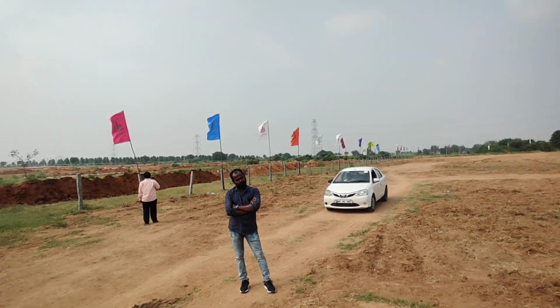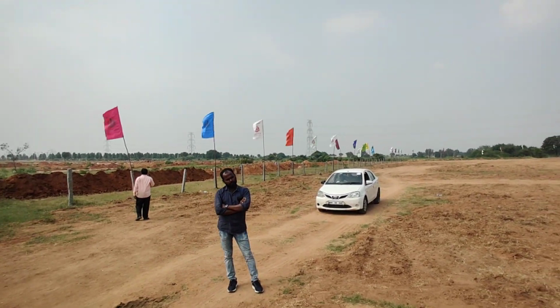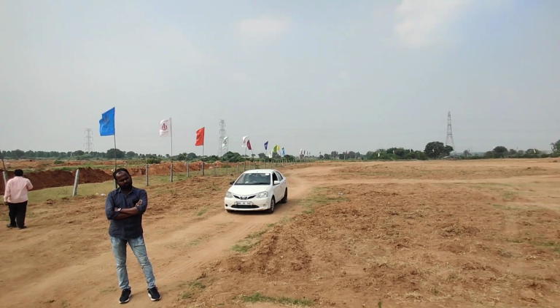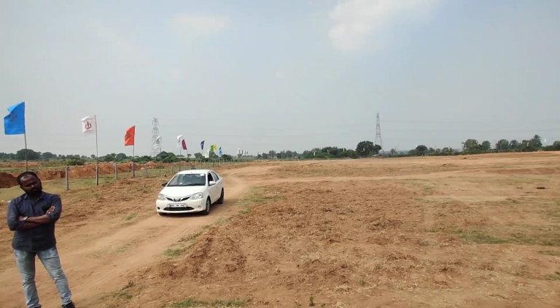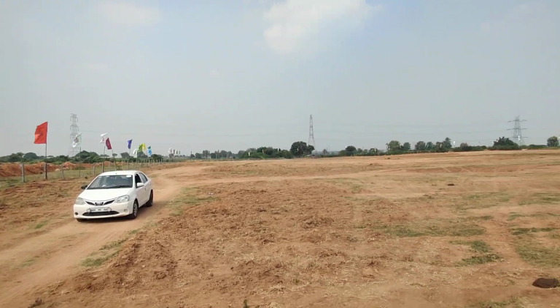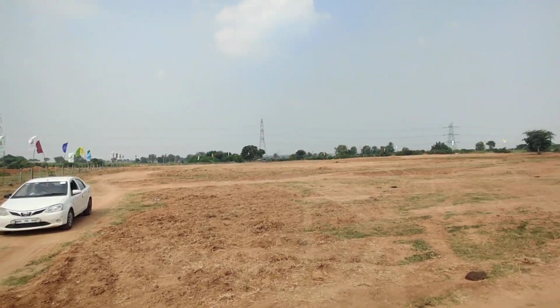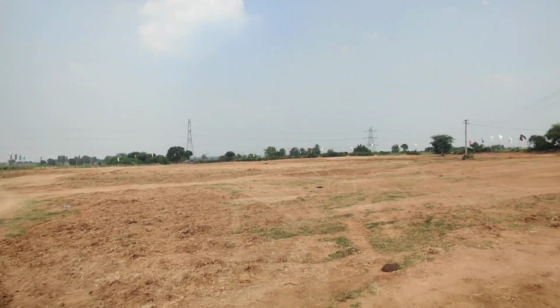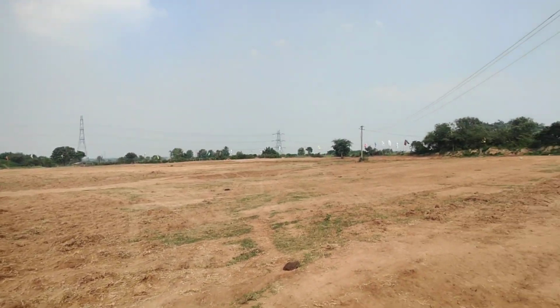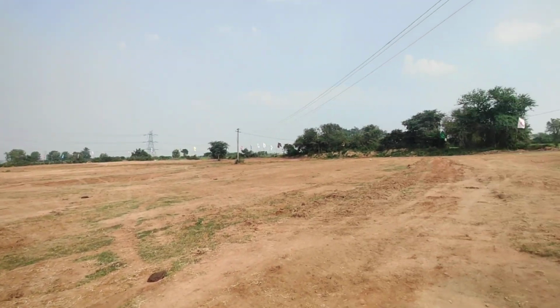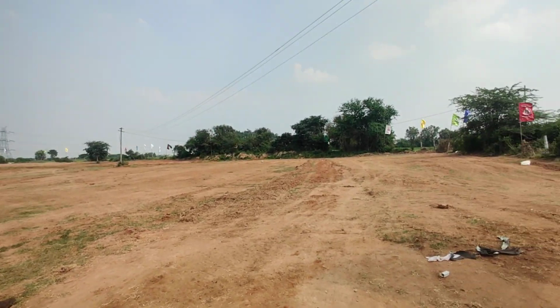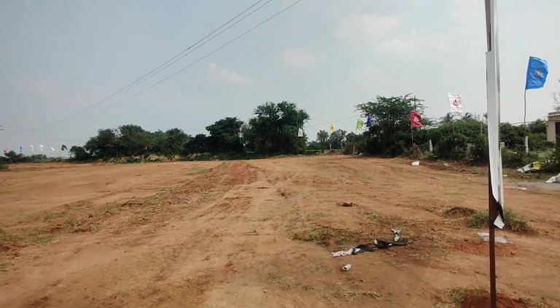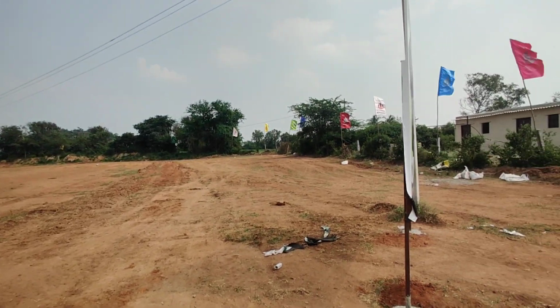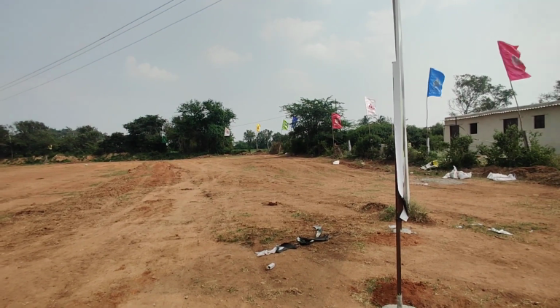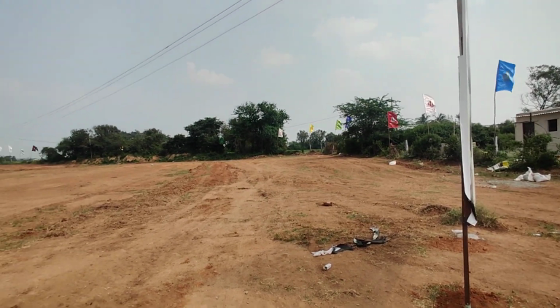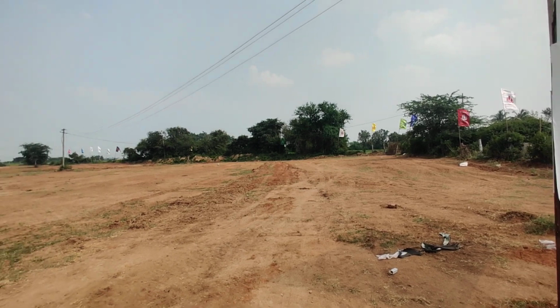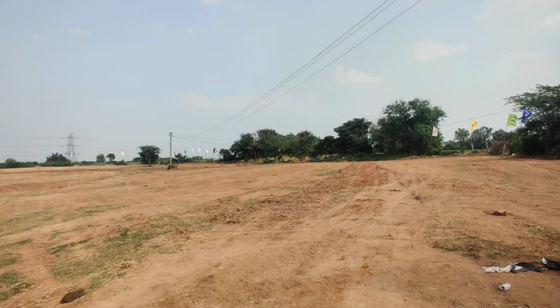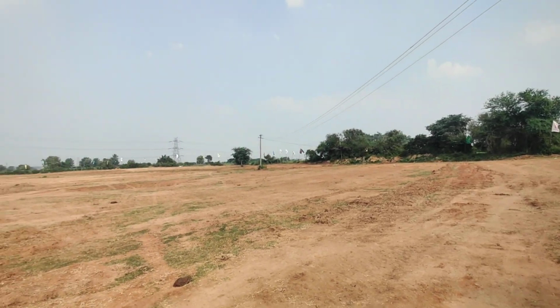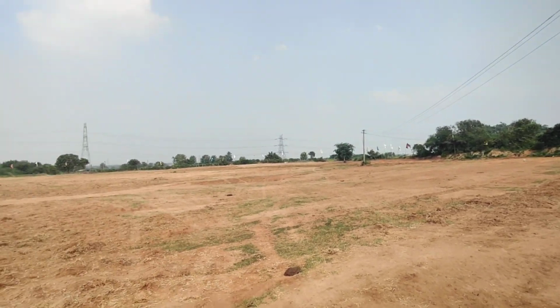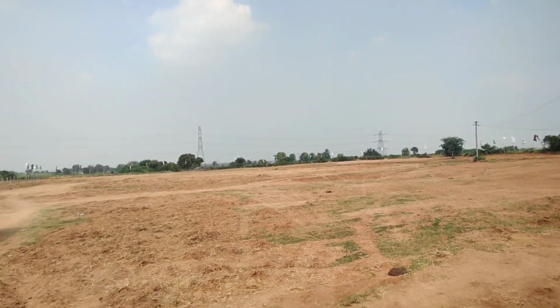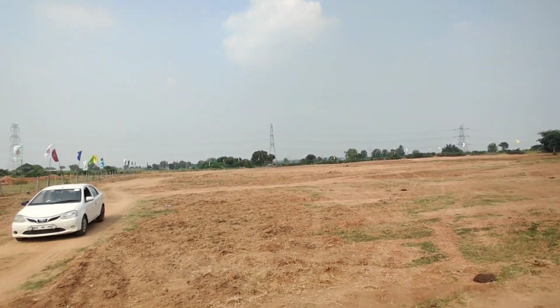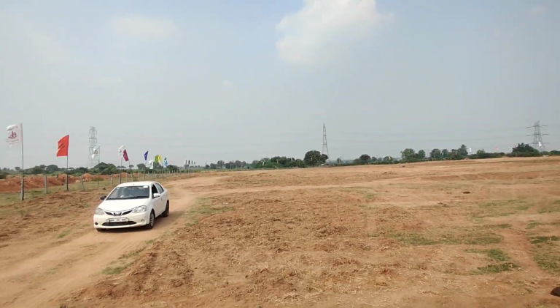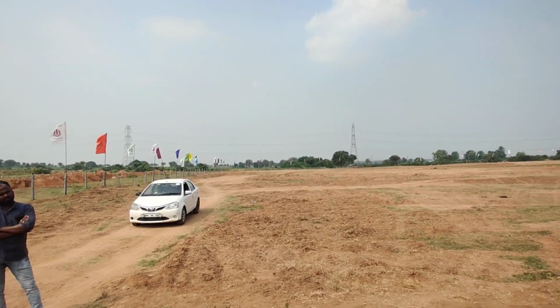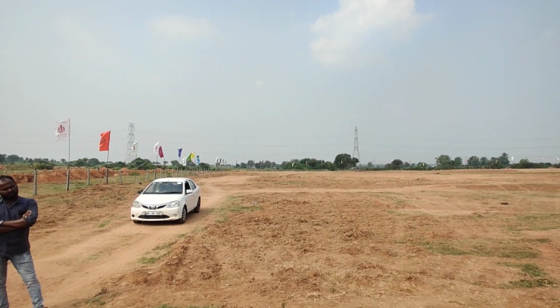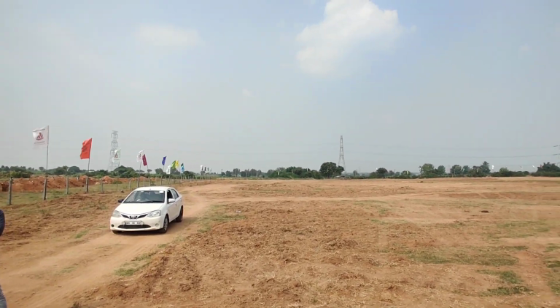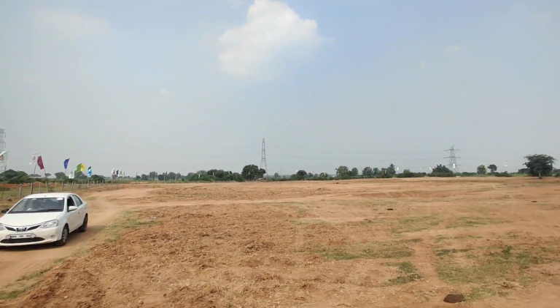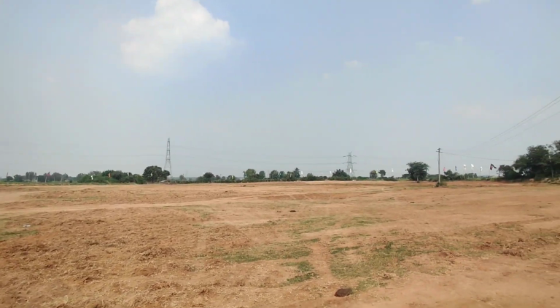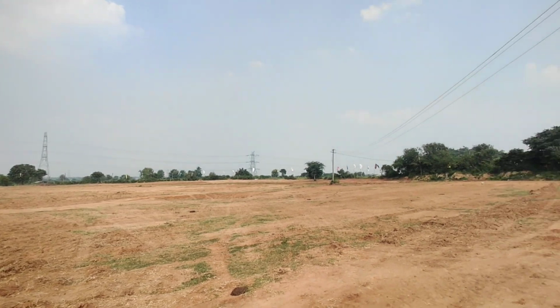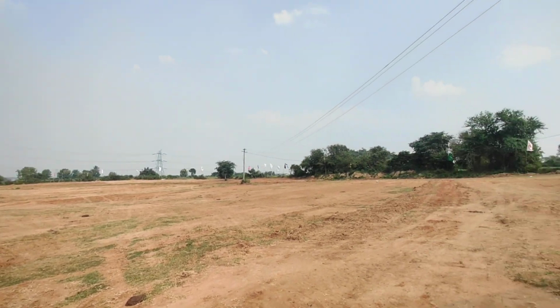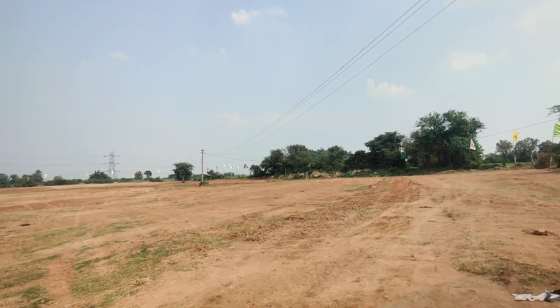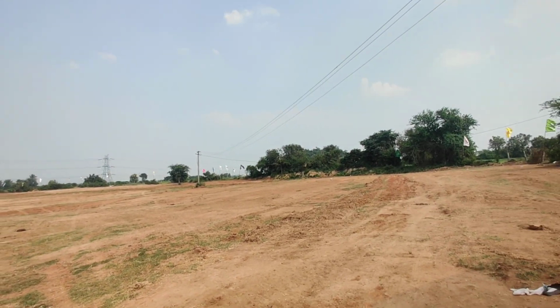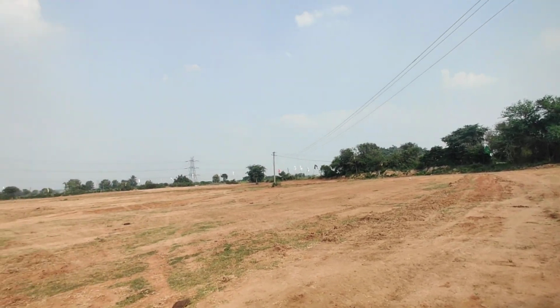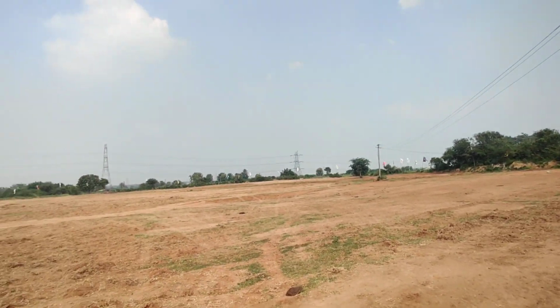You can see the flags they are hosting here on this 5-acre property. Shadnagar is just 2 kilometers from this property, and it comes under Shadnagar municipality. It is an HMDA-approved property.